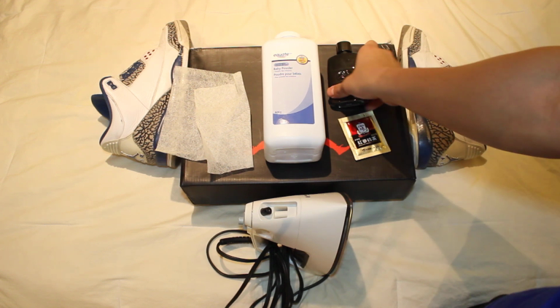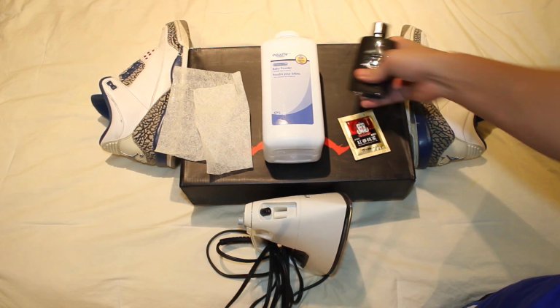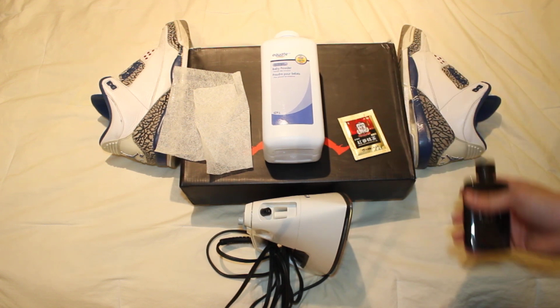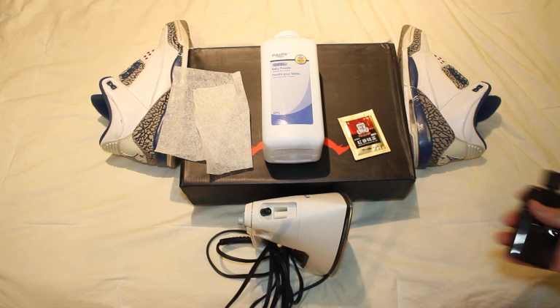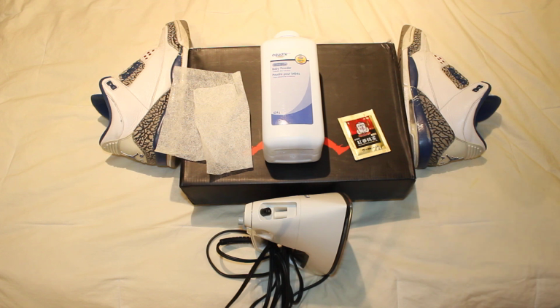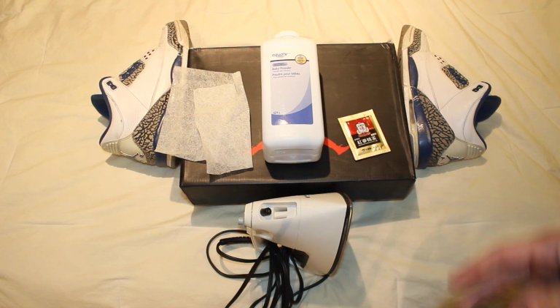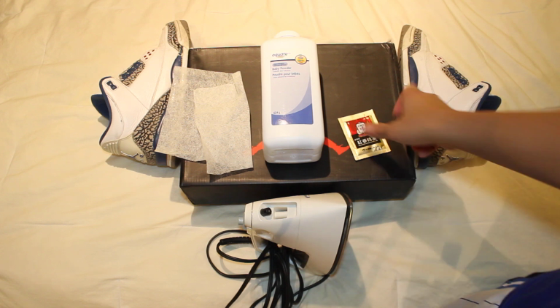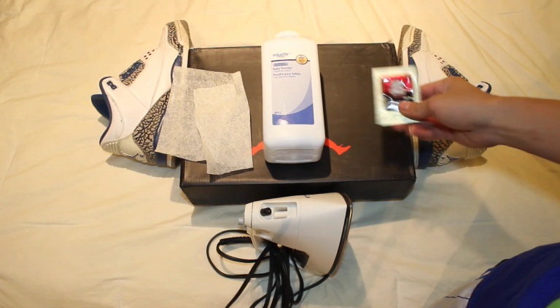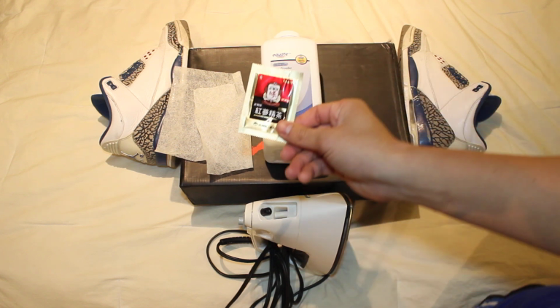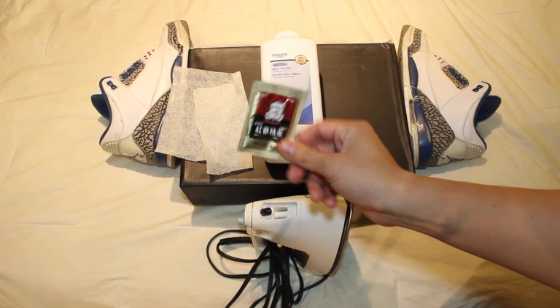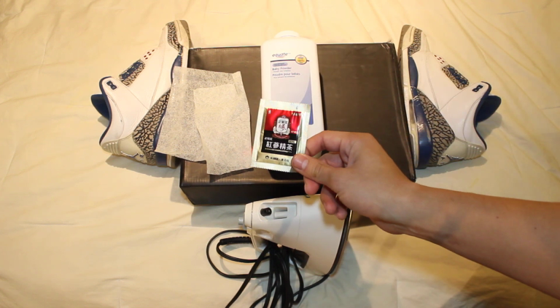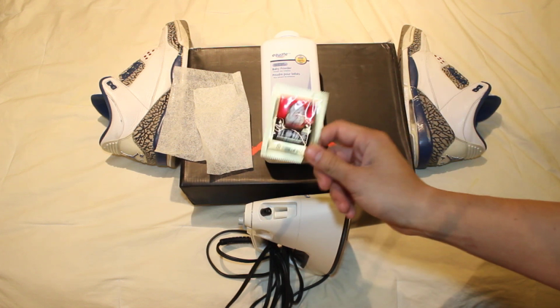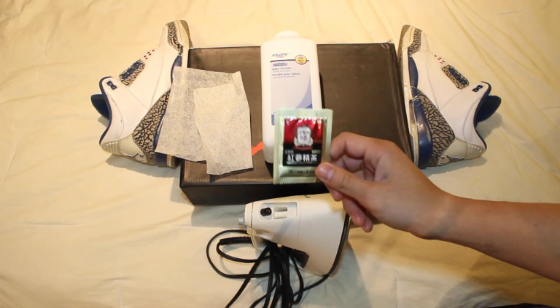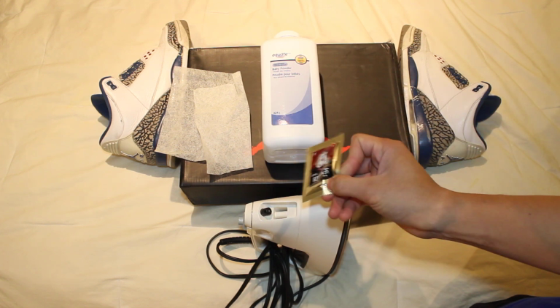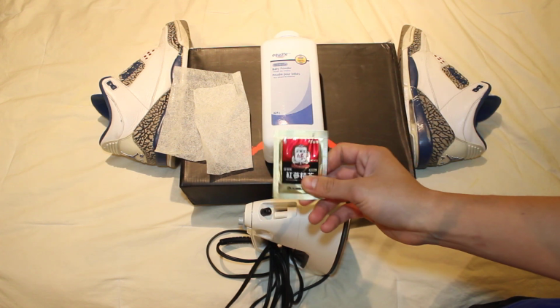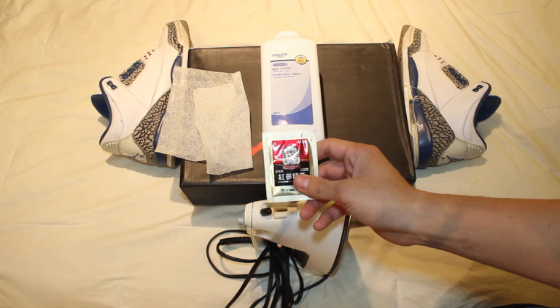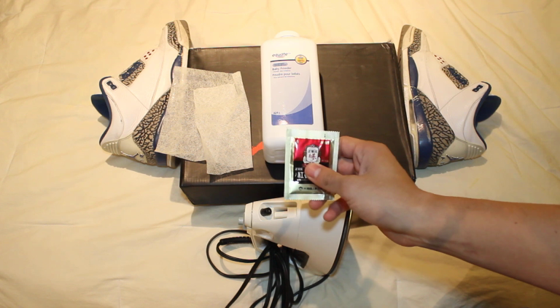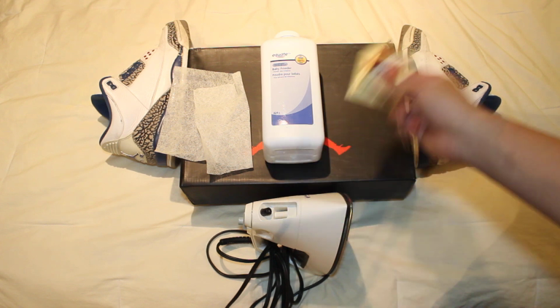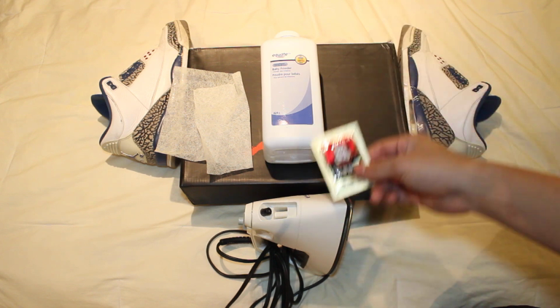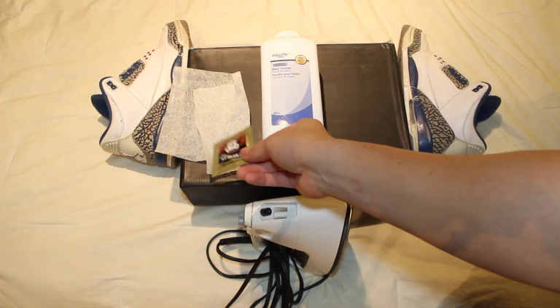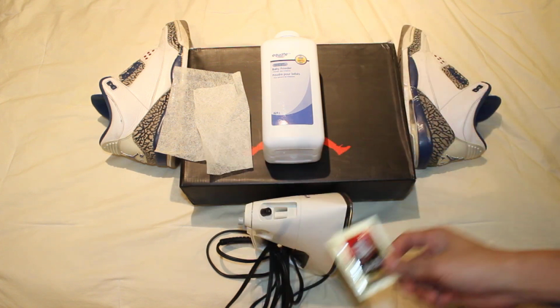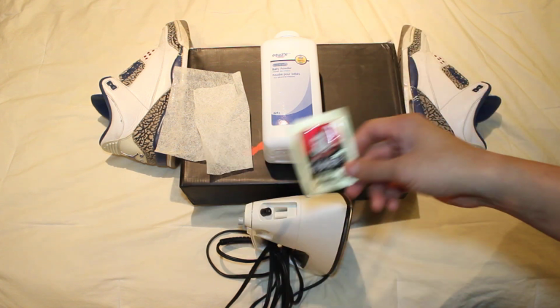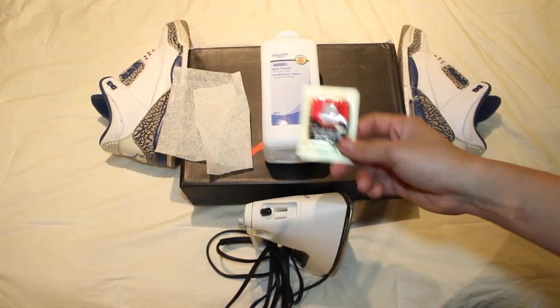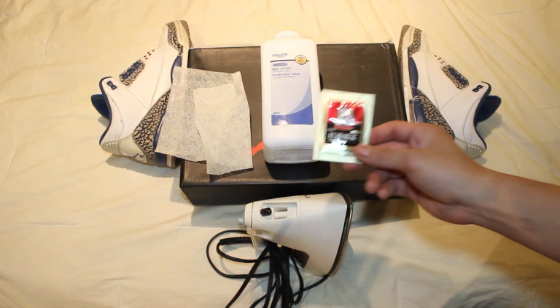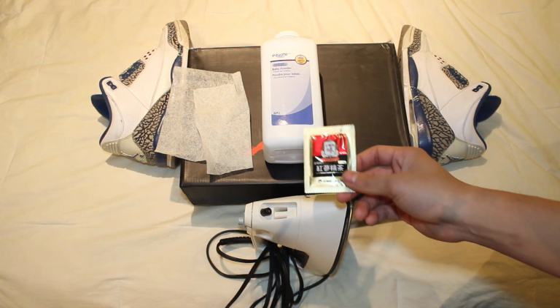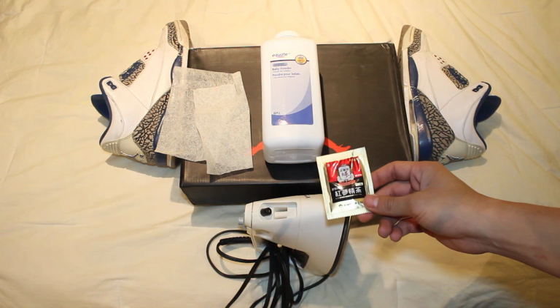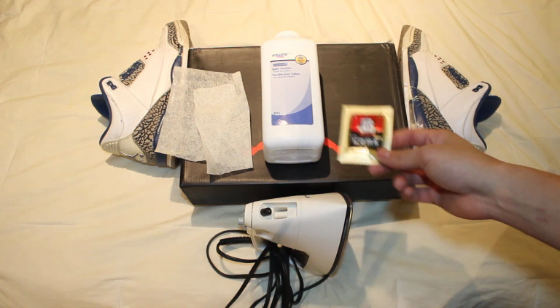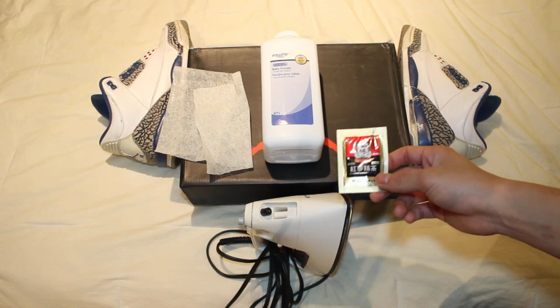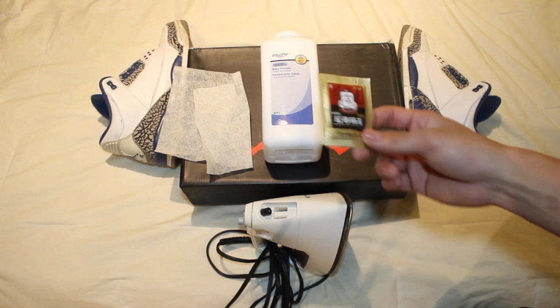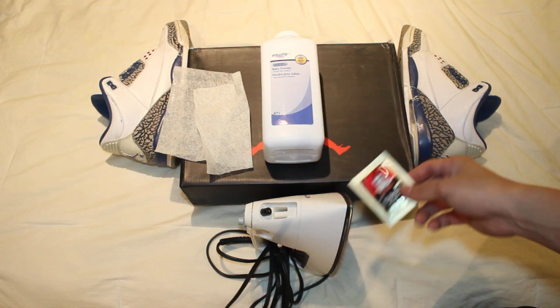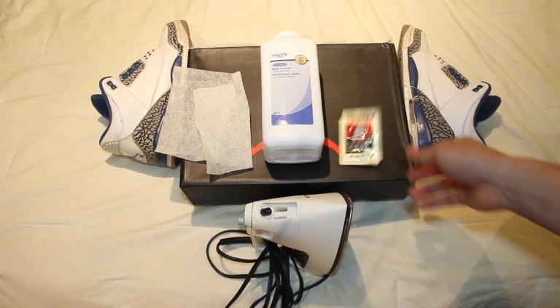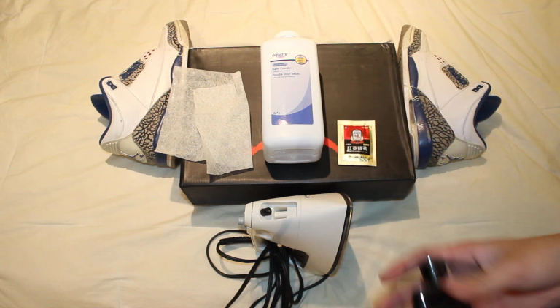Actually, I'll jump into this — this is tea. Tea bags. You might be surprised: toss them in your shoe. They work just like the dryer sheets. They soak up the smell, they soak up the odors, and they keep your kicks smelling fresh.